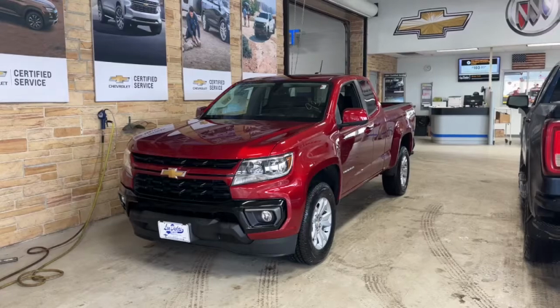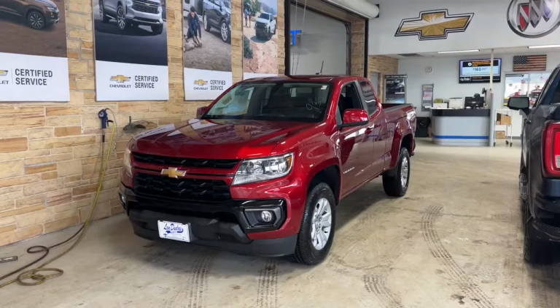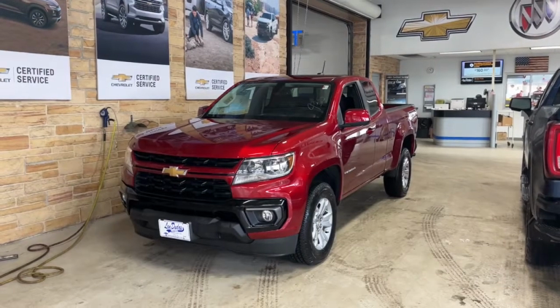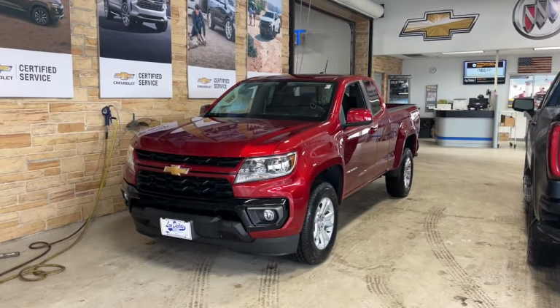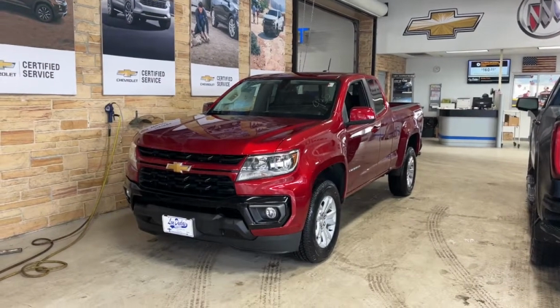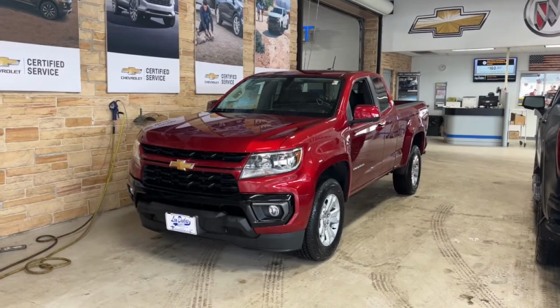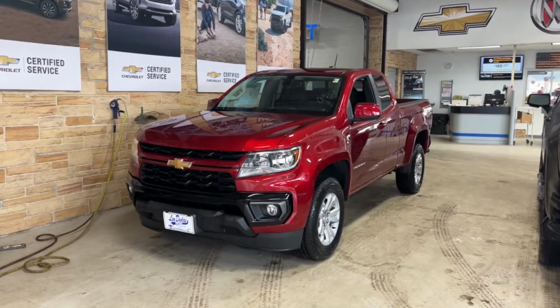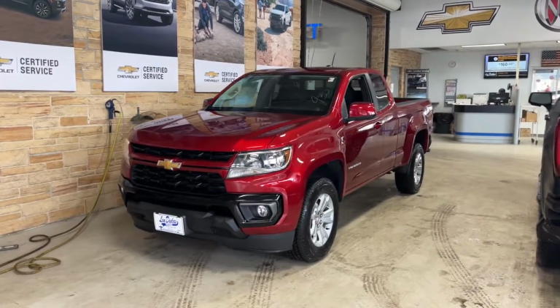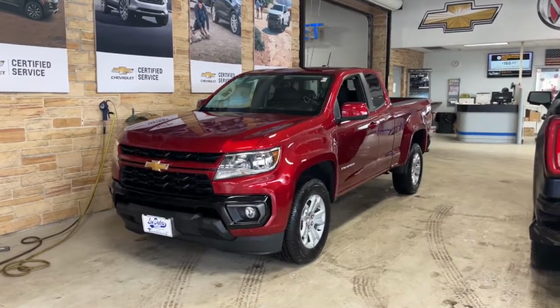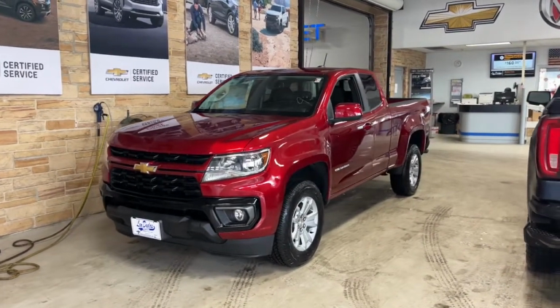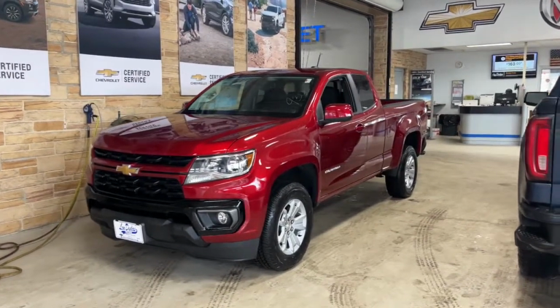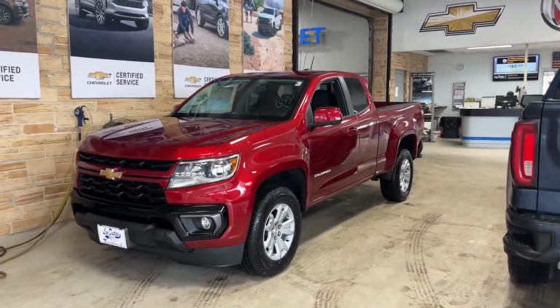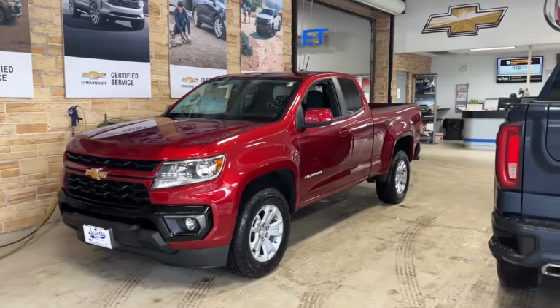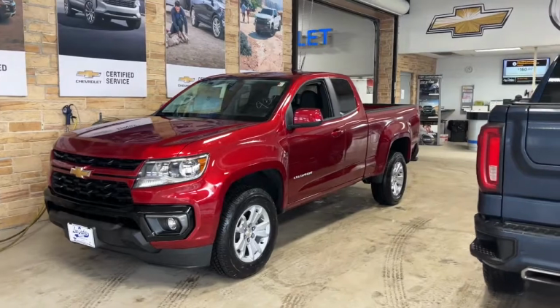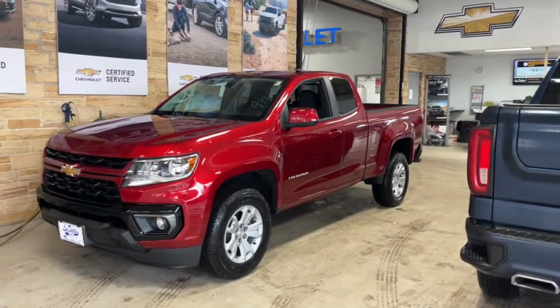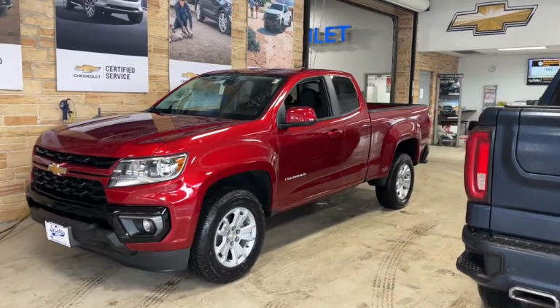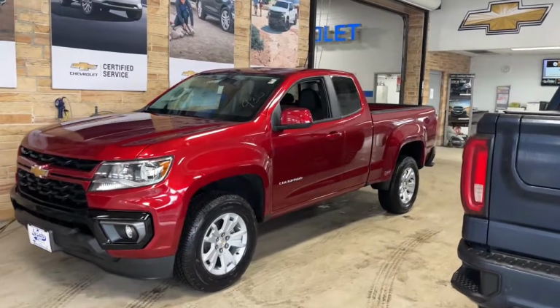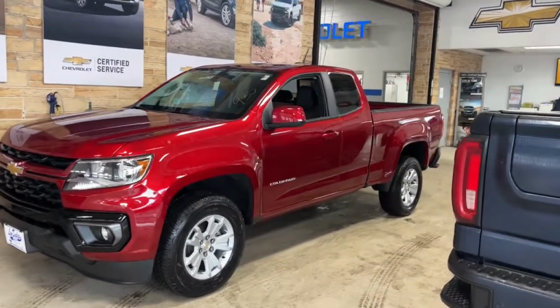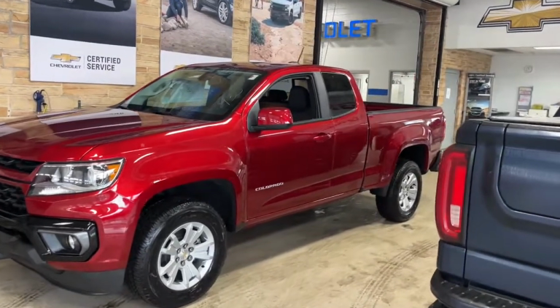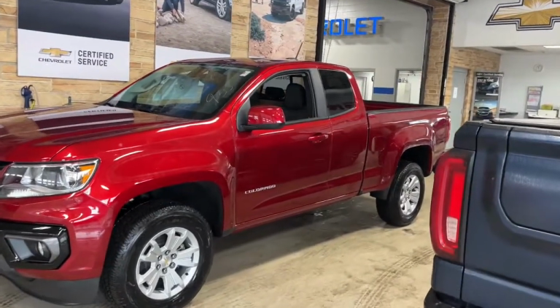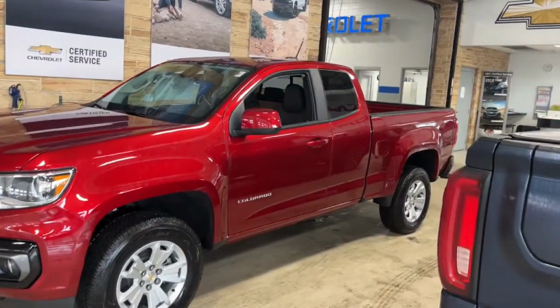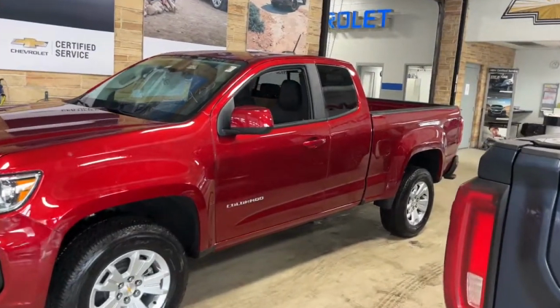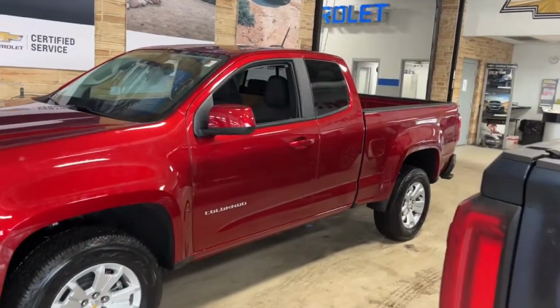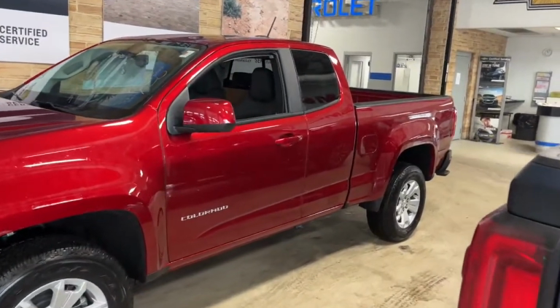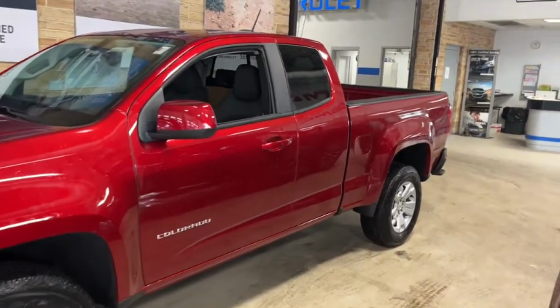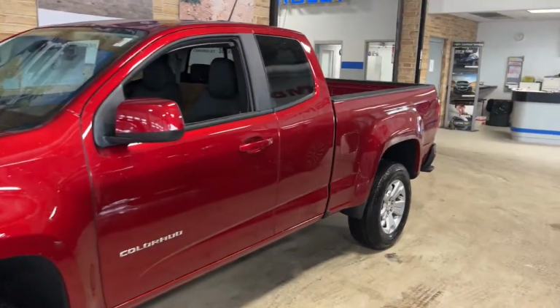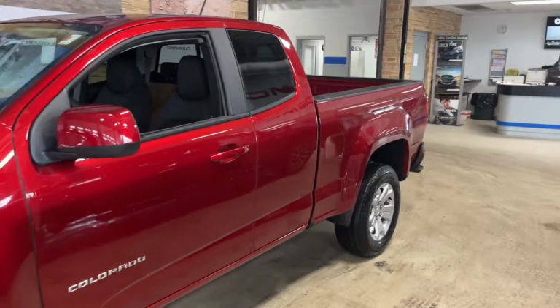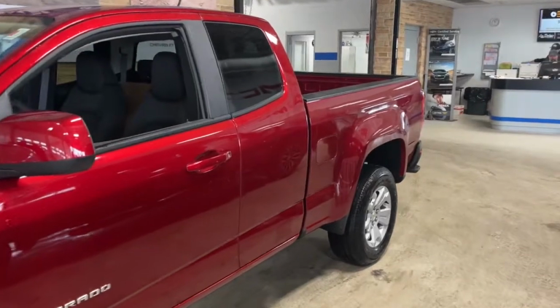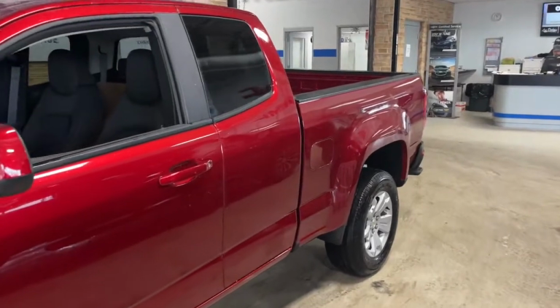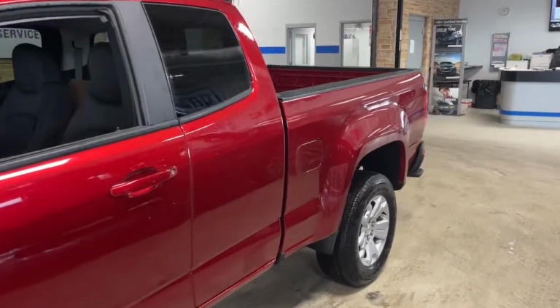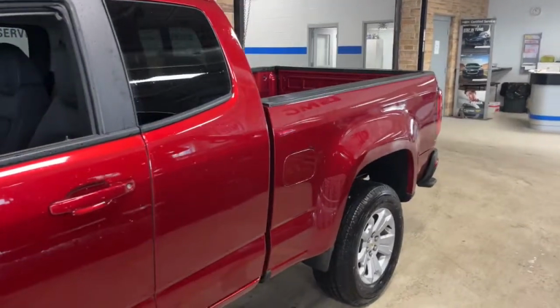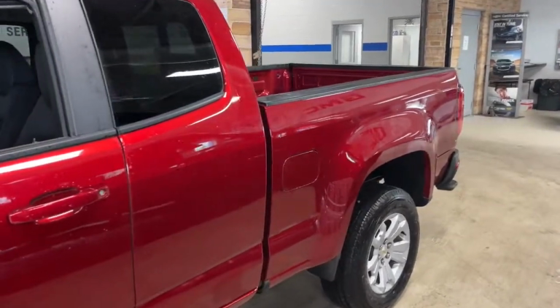Looking for your dream car? It could be the 2021 Chevrolet Colorado. The Chevrolet Colorado, the mid-size pickup that makes your off-road adventures fun, safe, and comfortable.